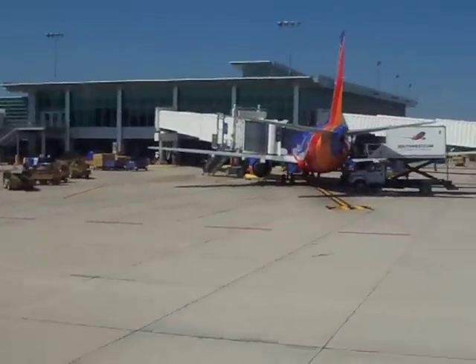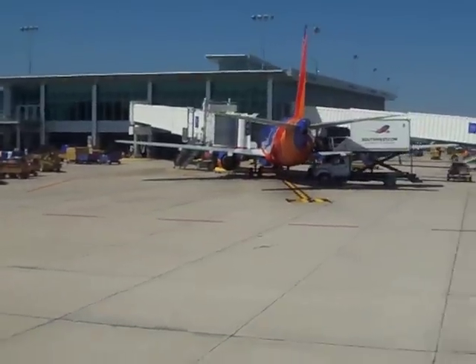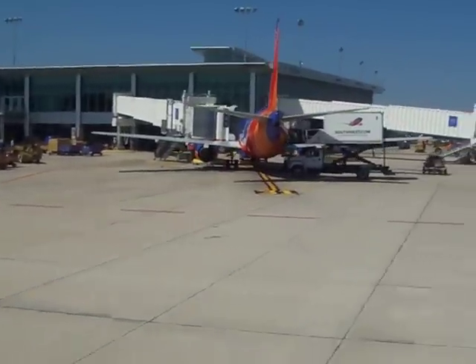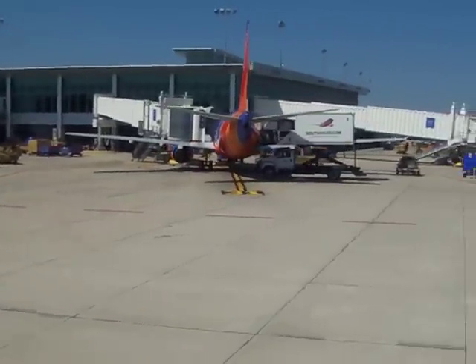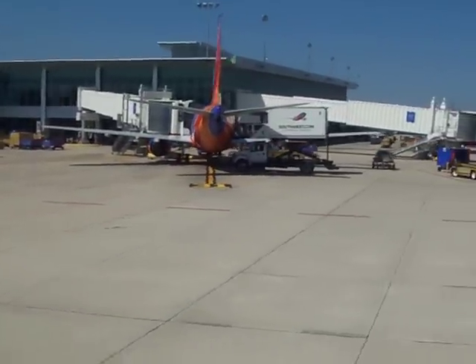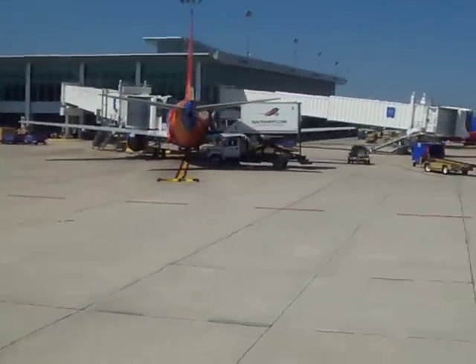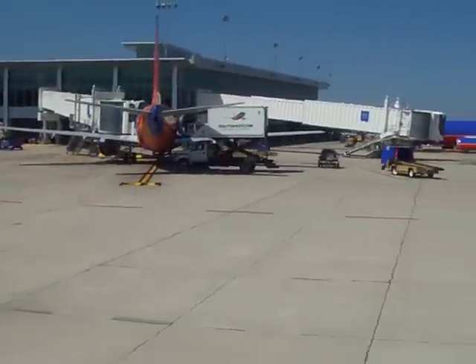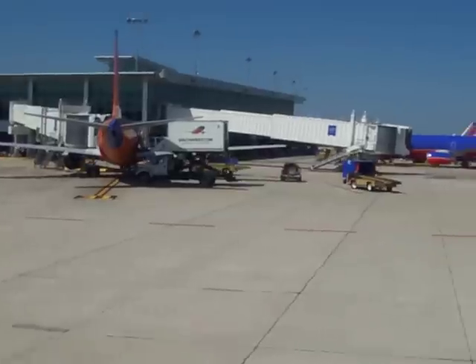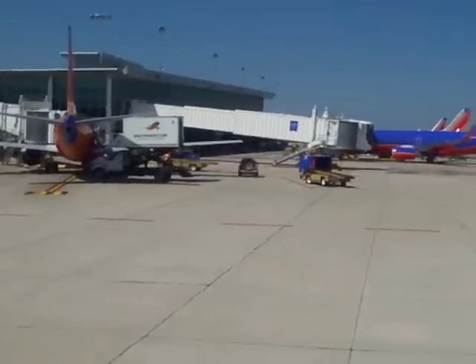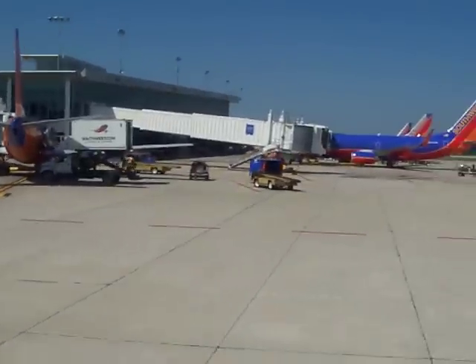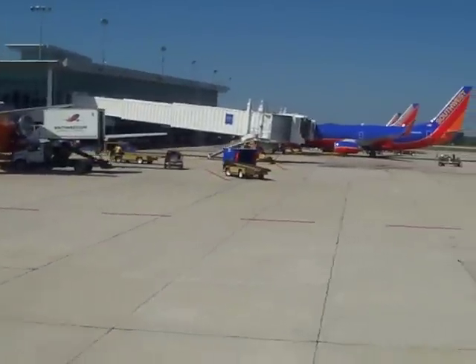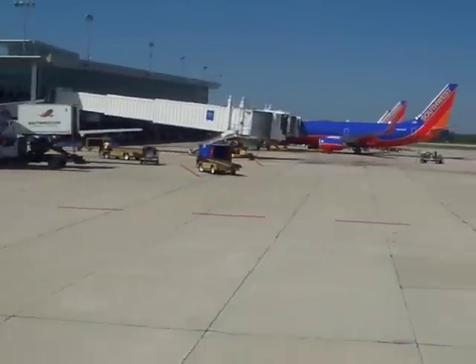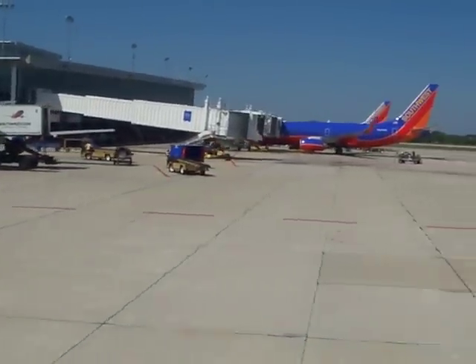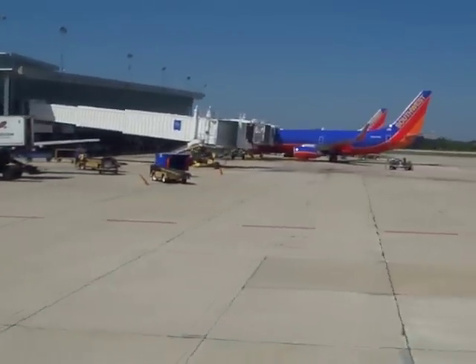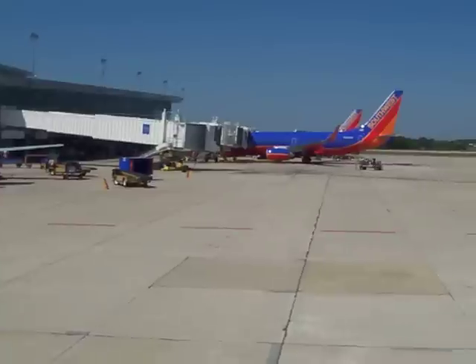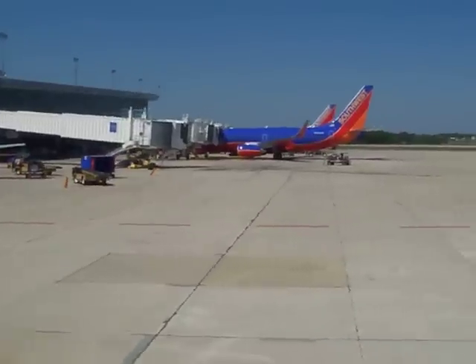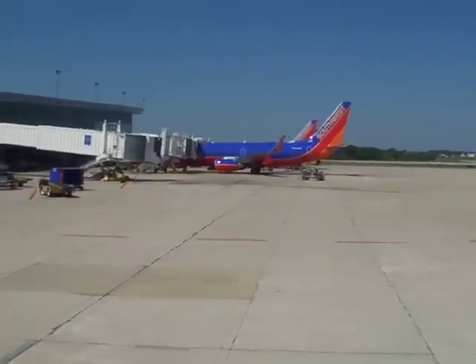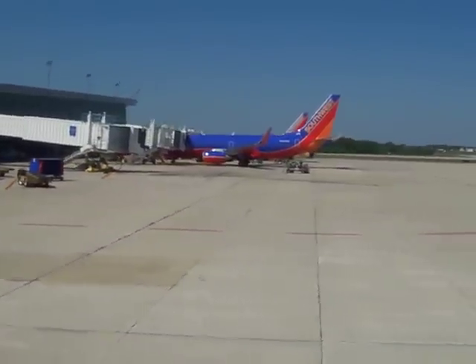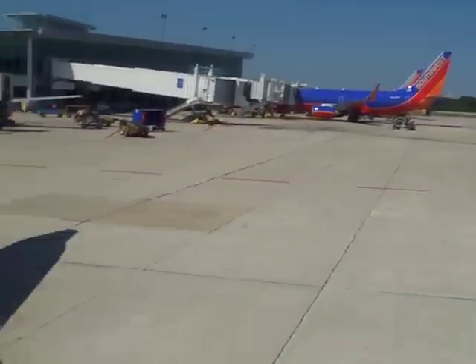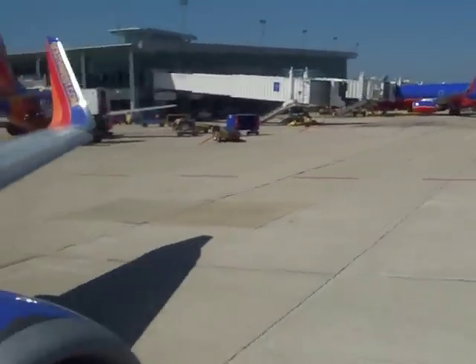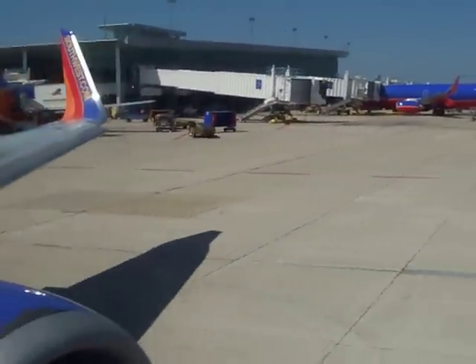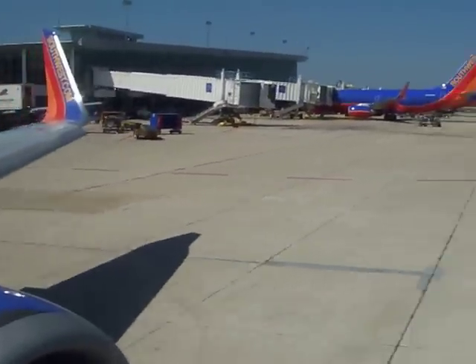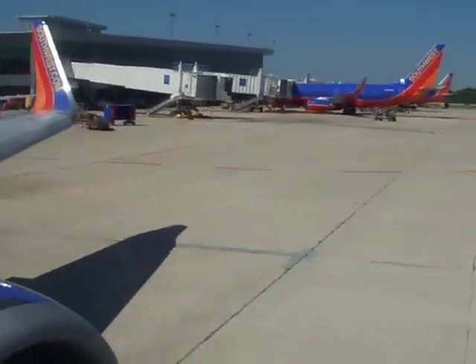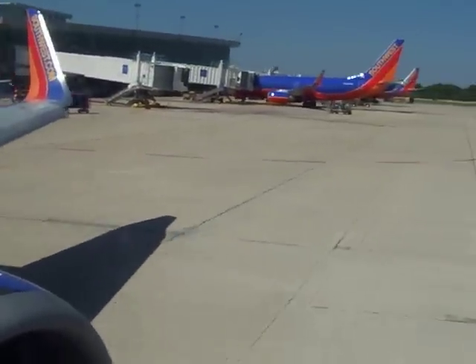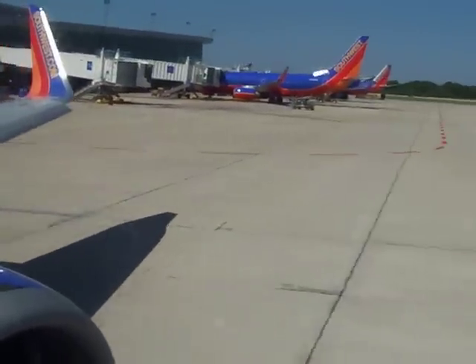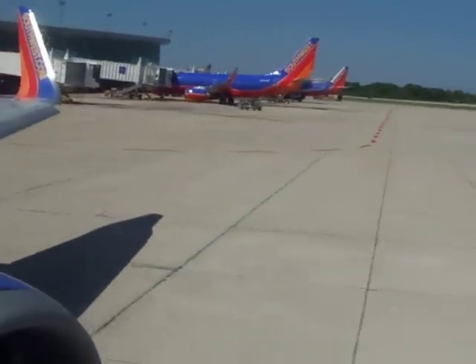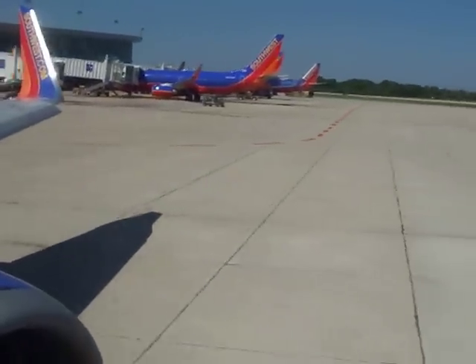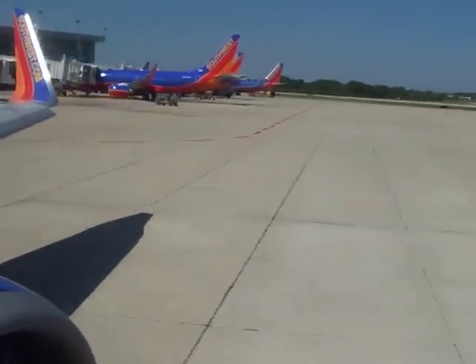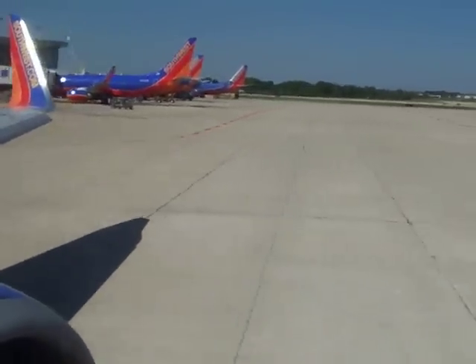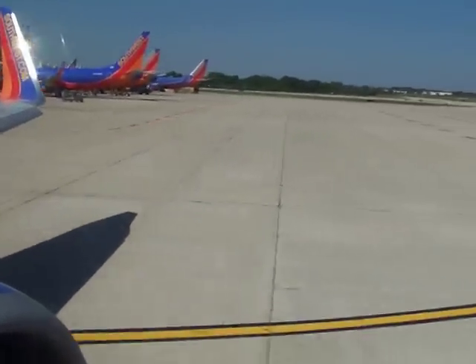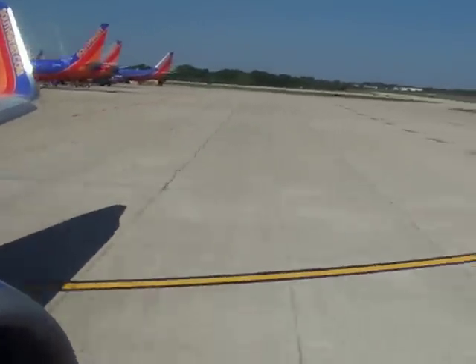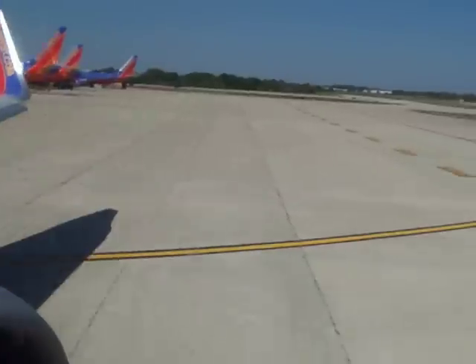Sit back, relax, enjoy your 2 hour 55 minute flight. Spanish audio available. Thank you.